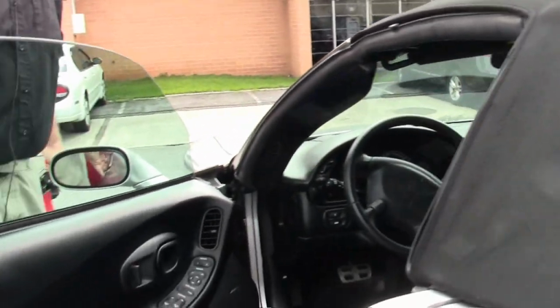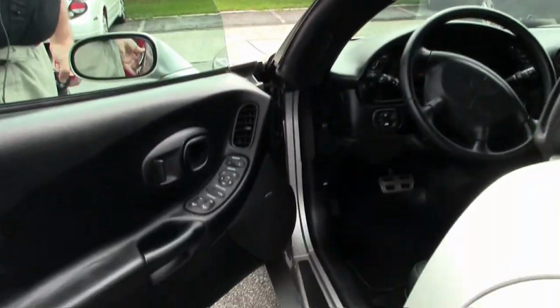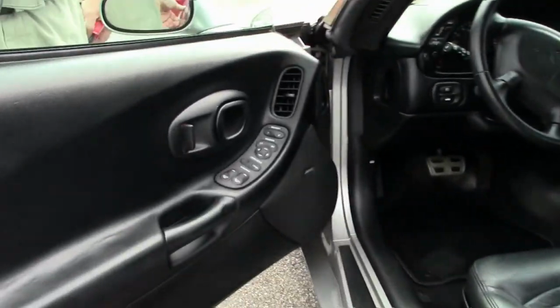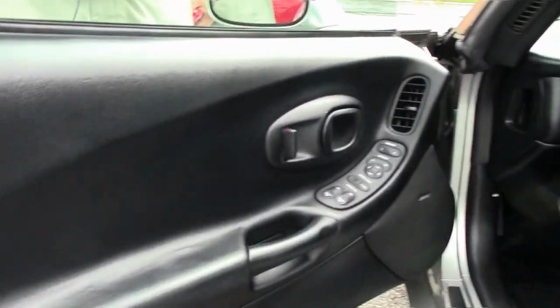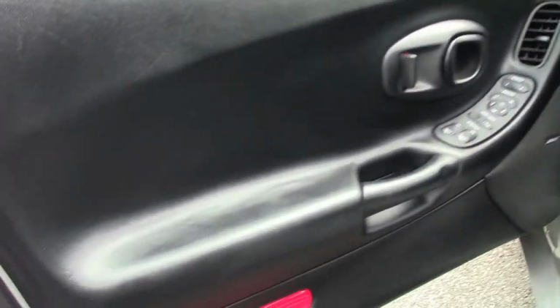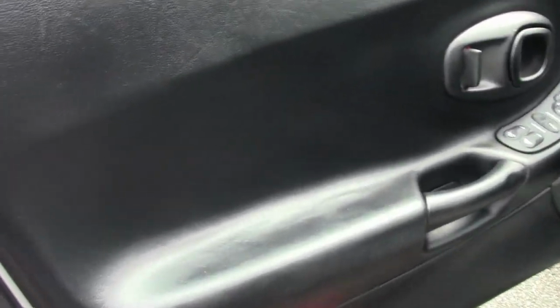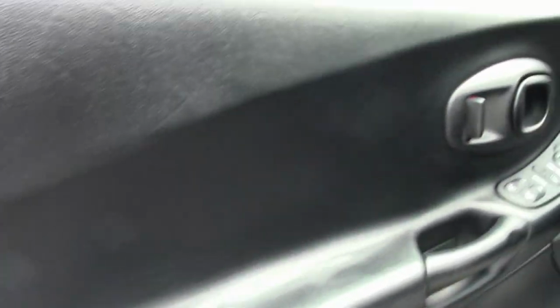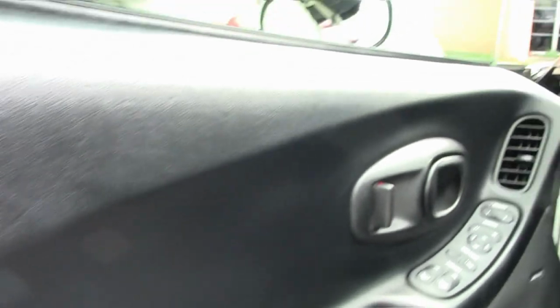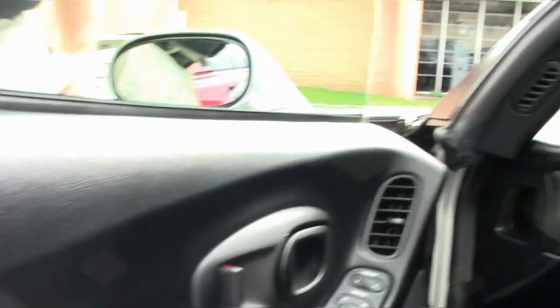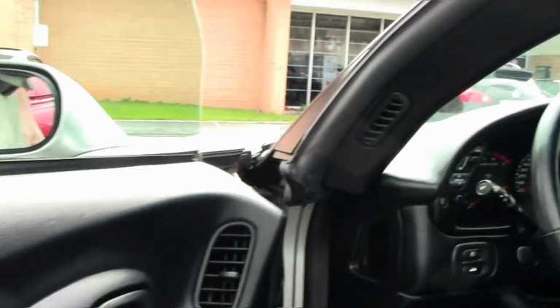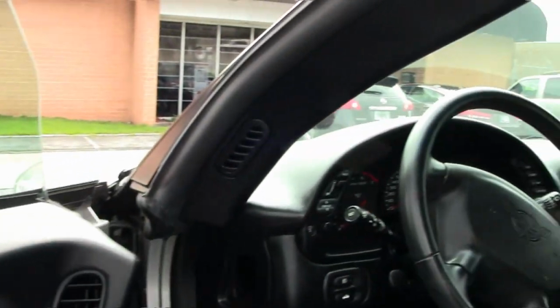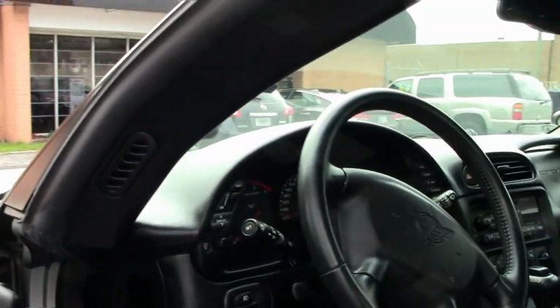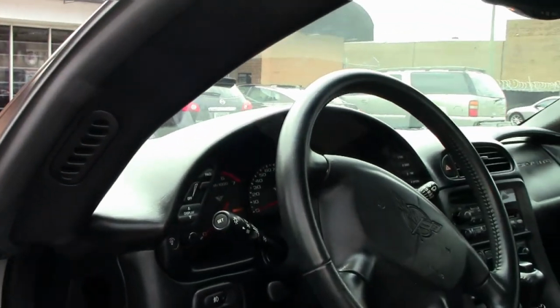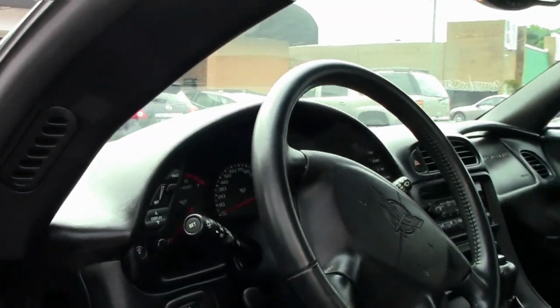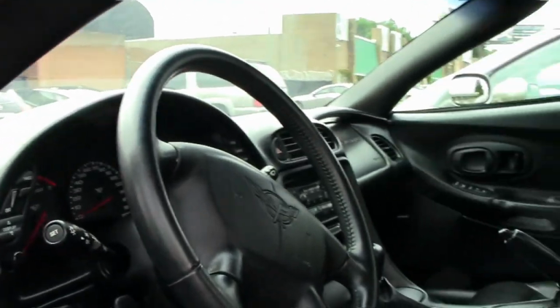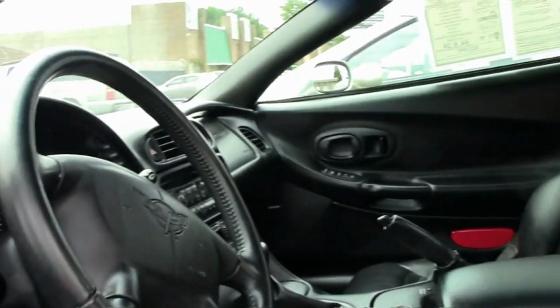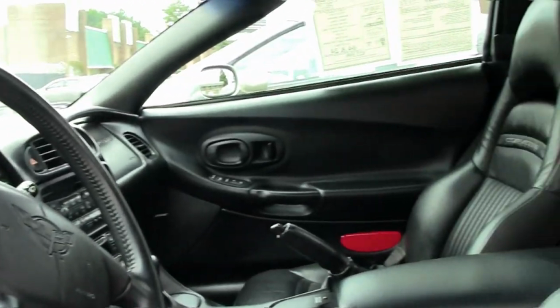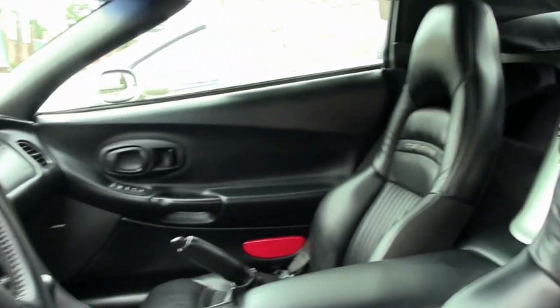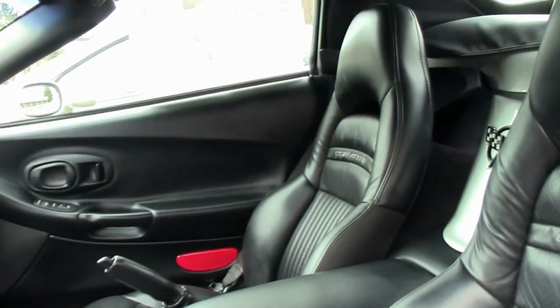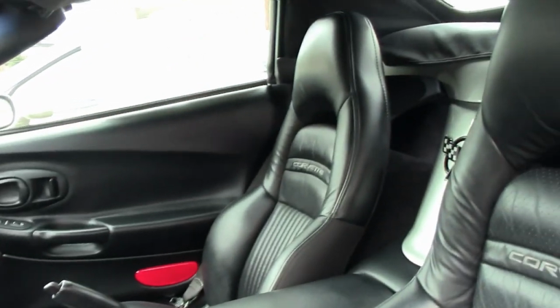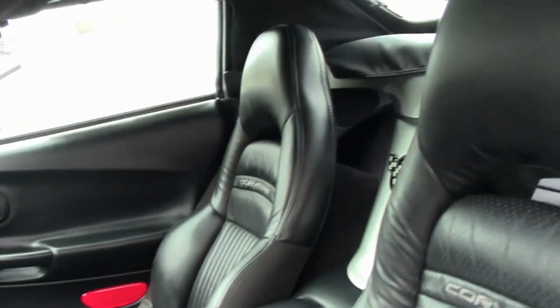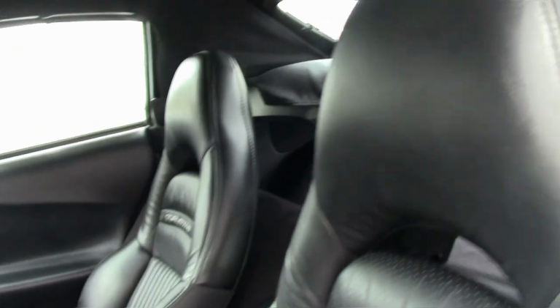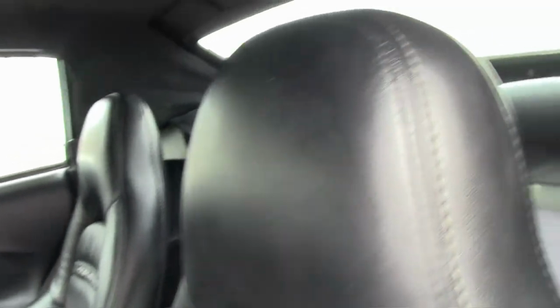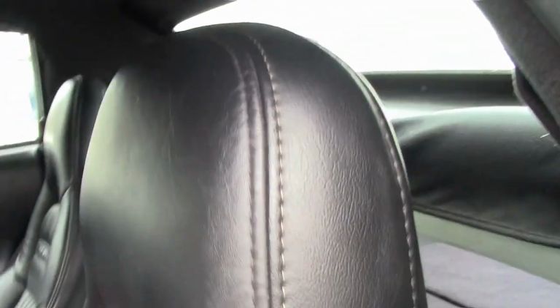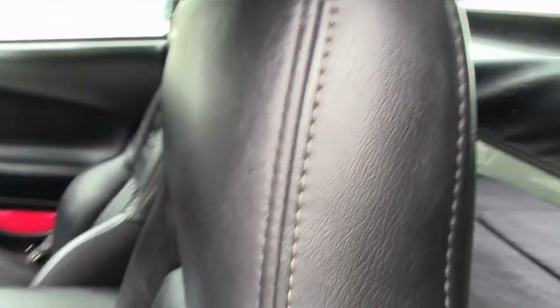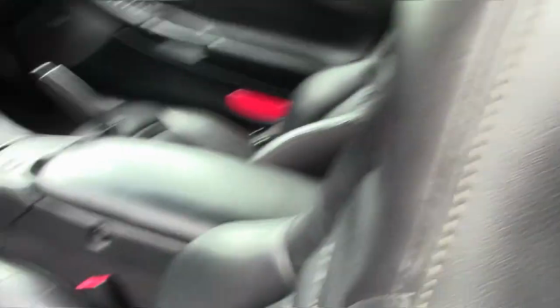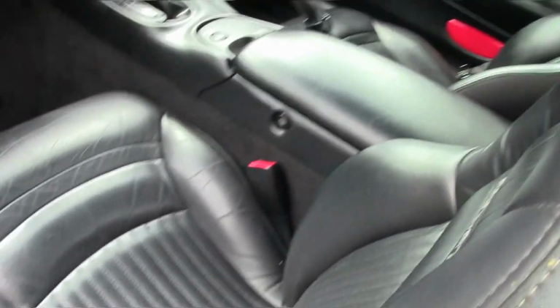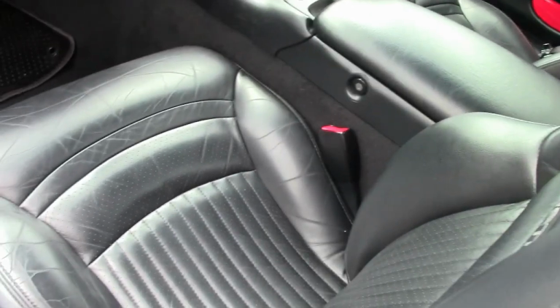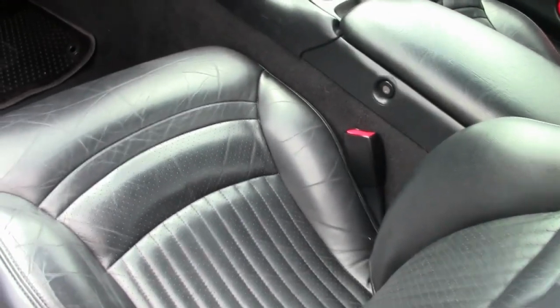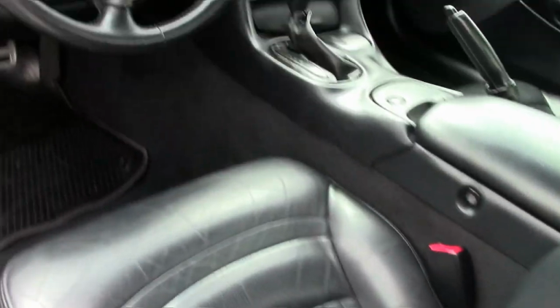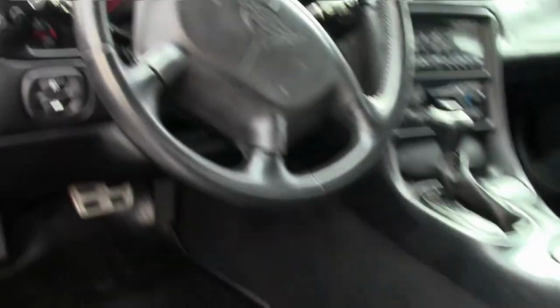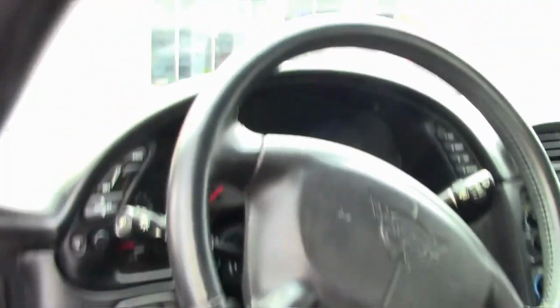Seats, carpet, all excellent as well. Just a fine example of a 2004 Corvette. But with only 24,000 miles, you should expect that.